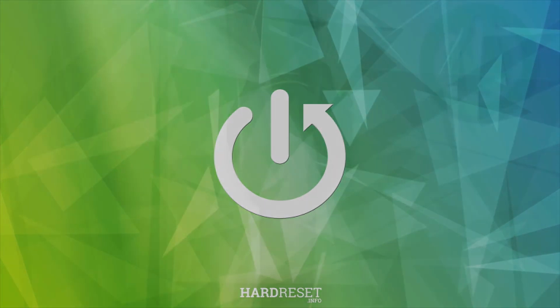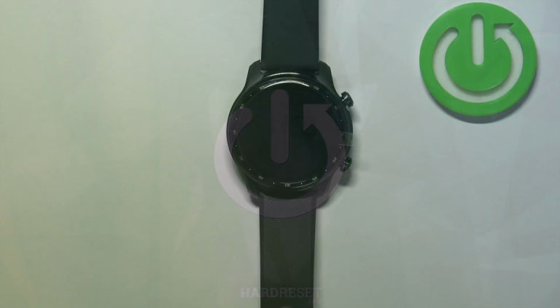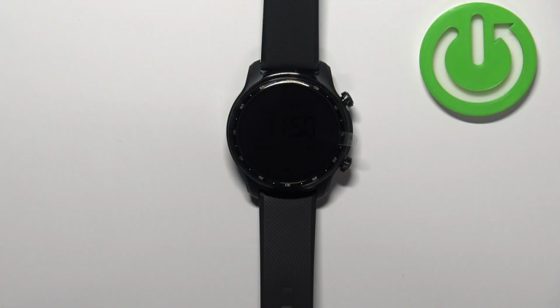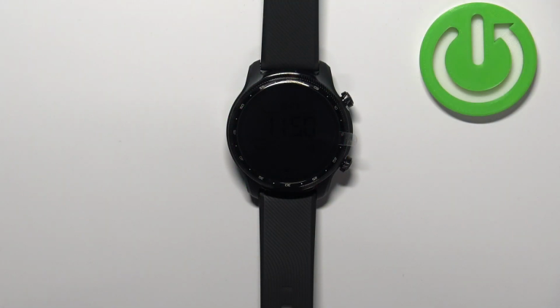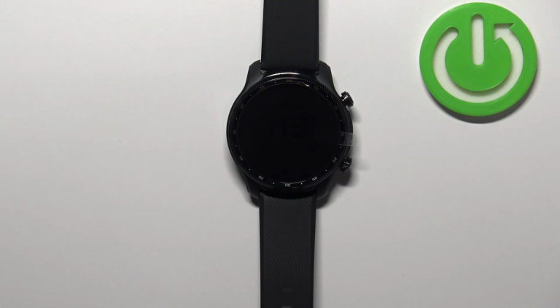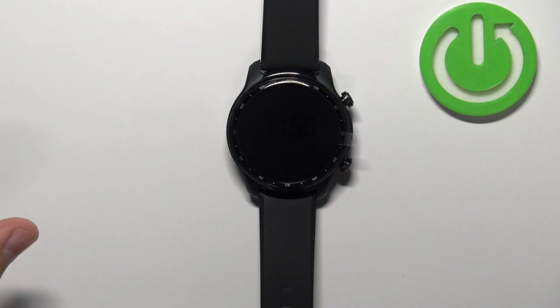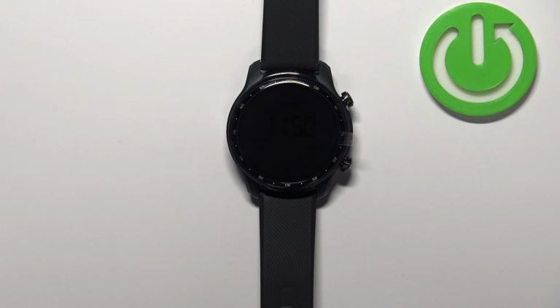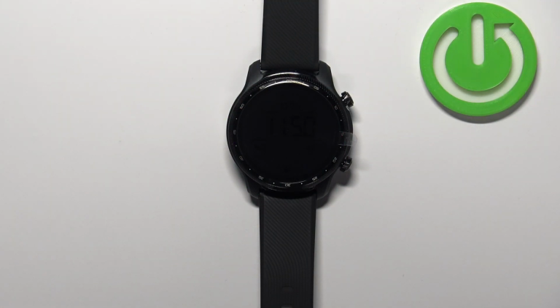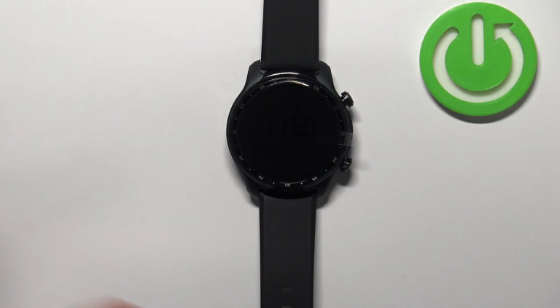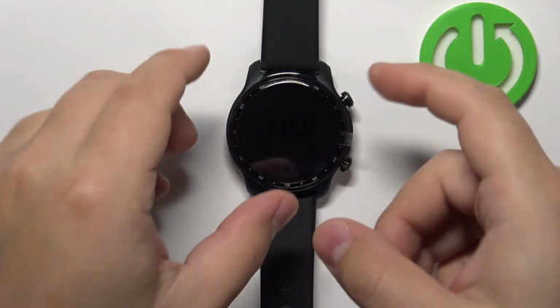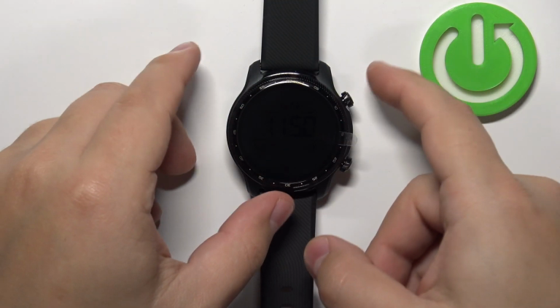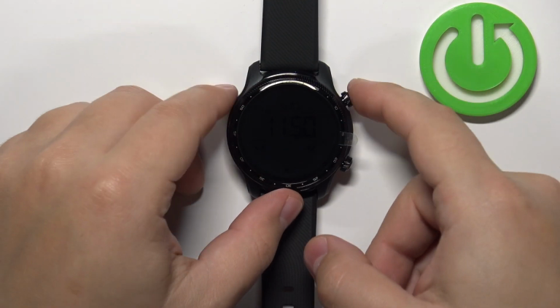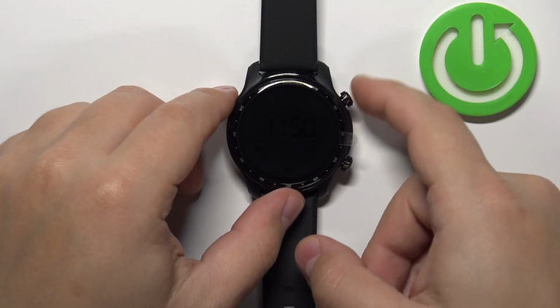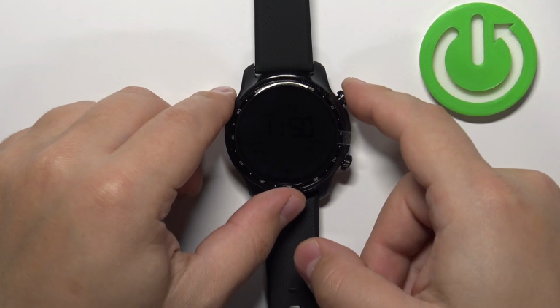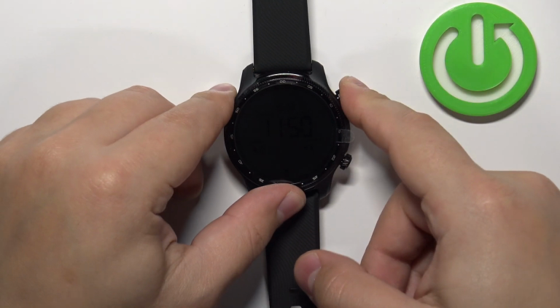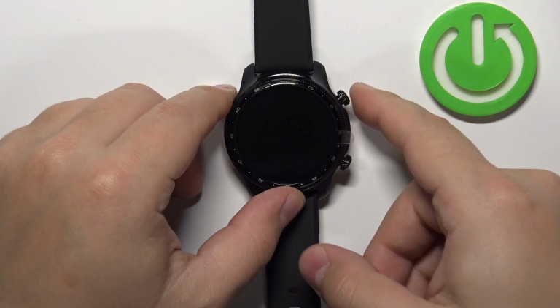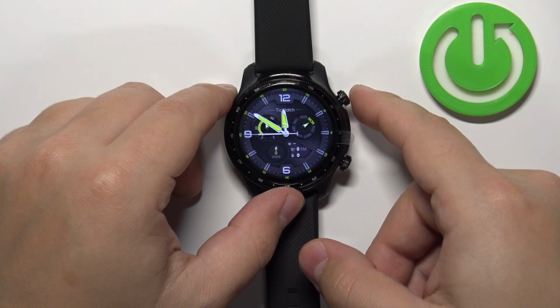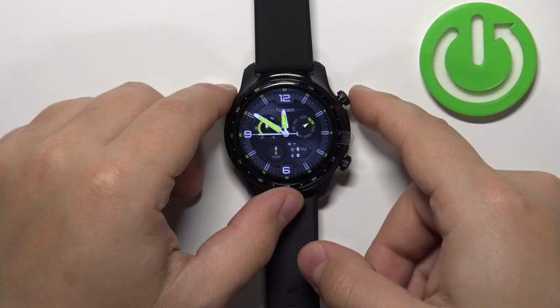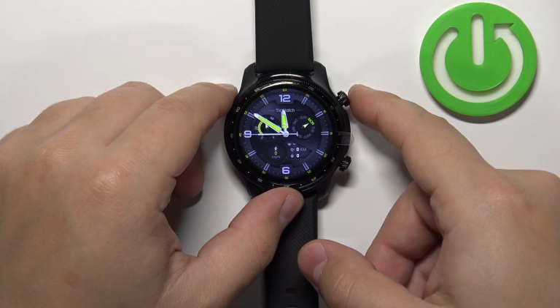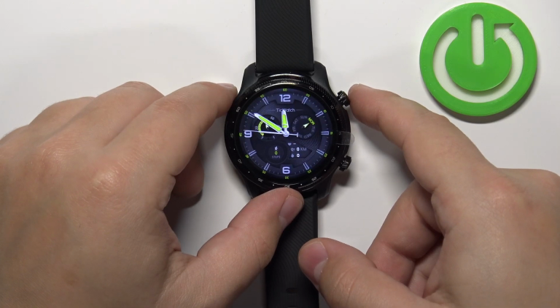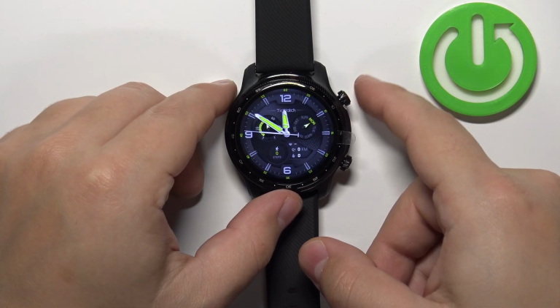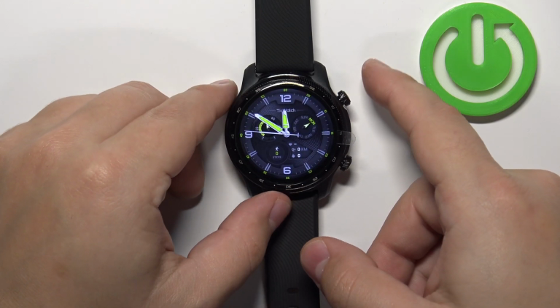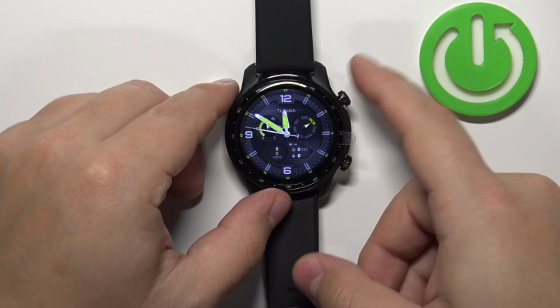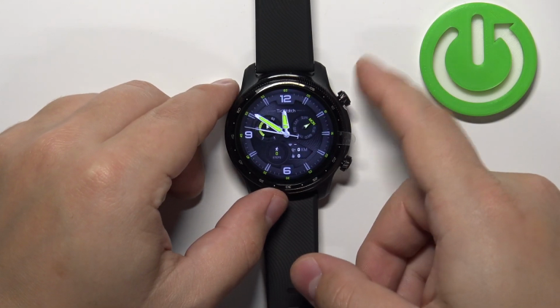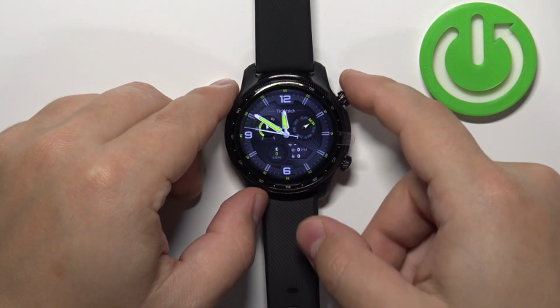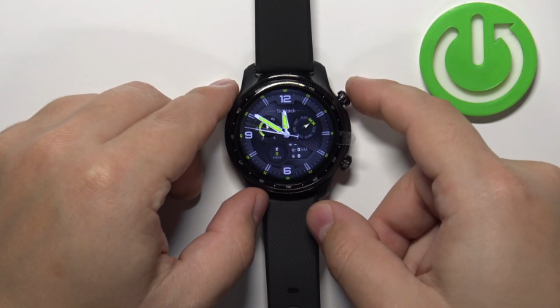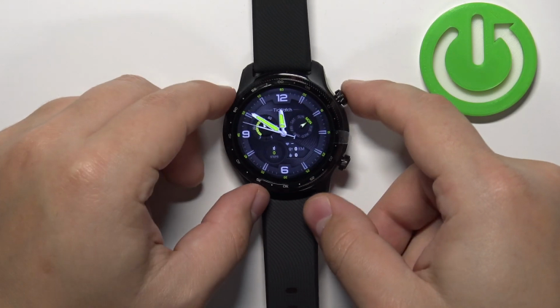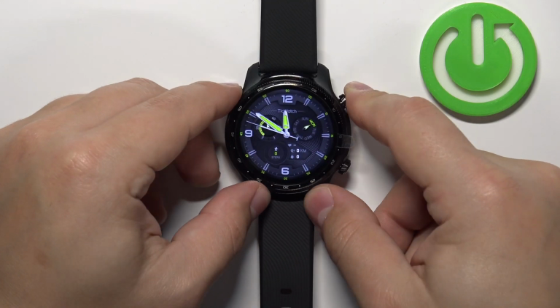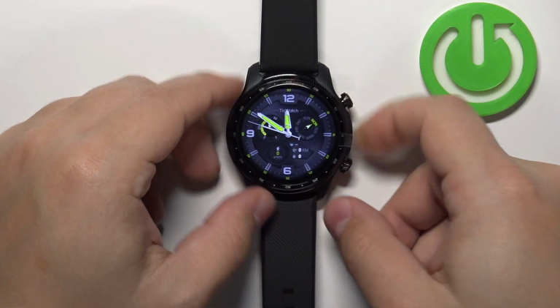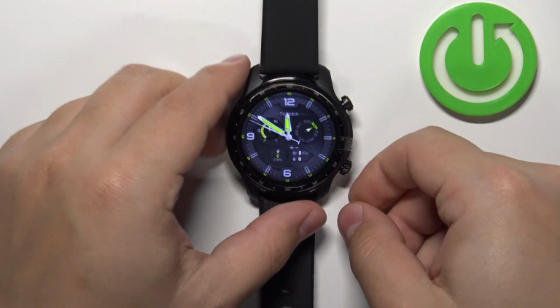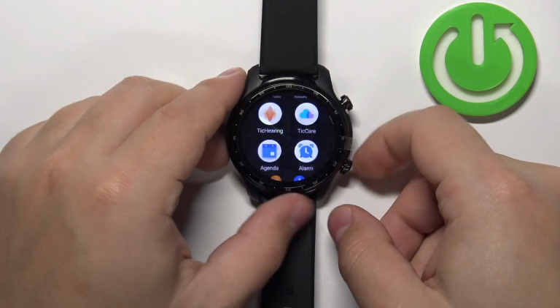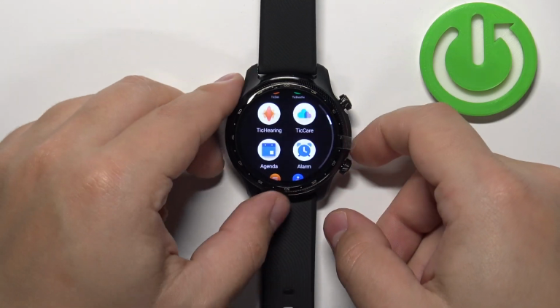First we need to wake up the screen on our watch and you can do it by pressing the upper button. Once you wake up the screen you can press the upper button again to open the menu.